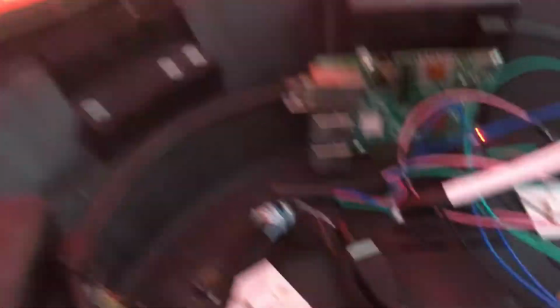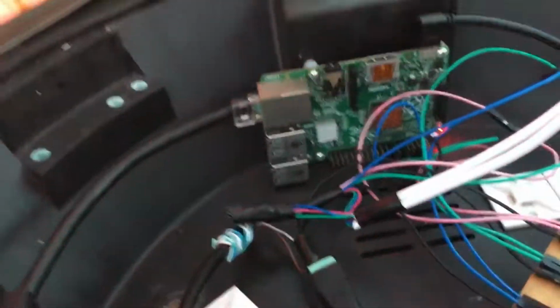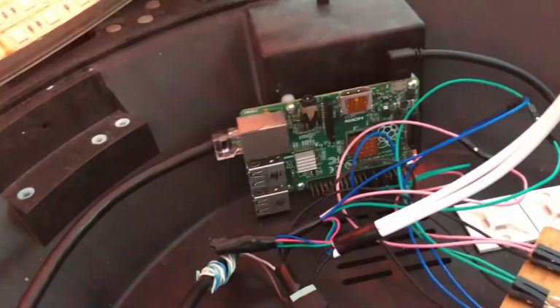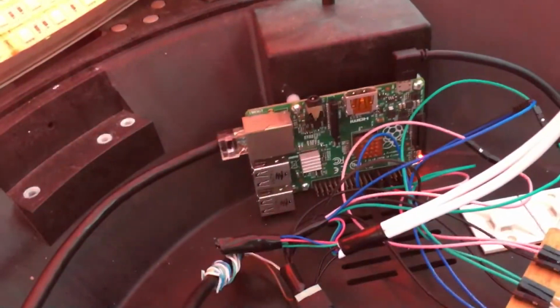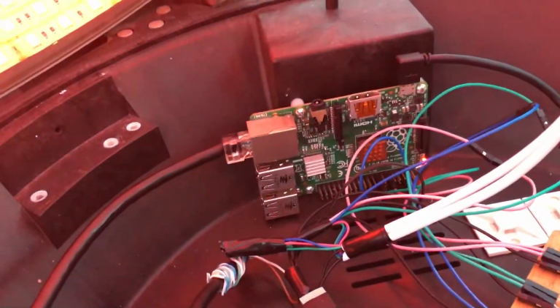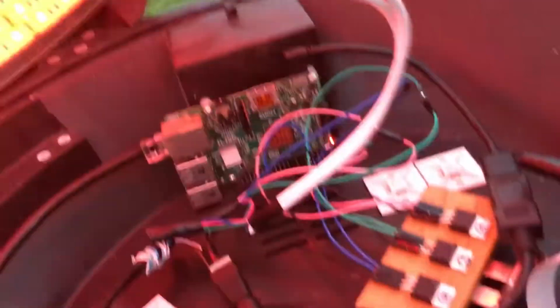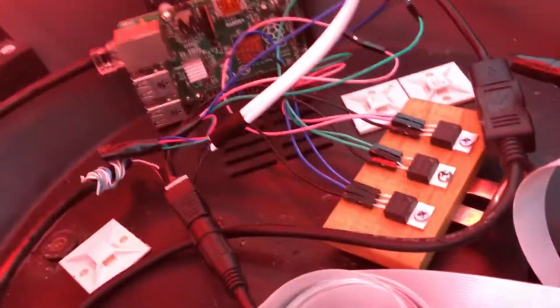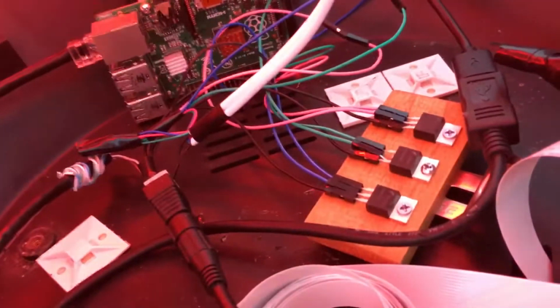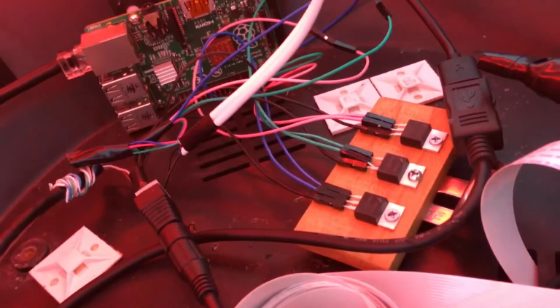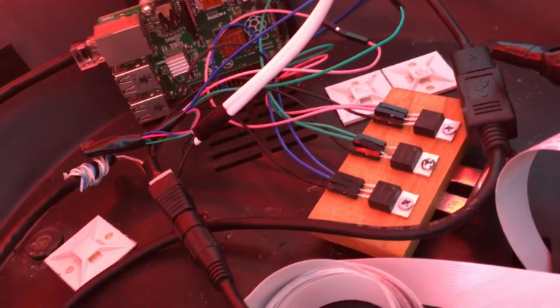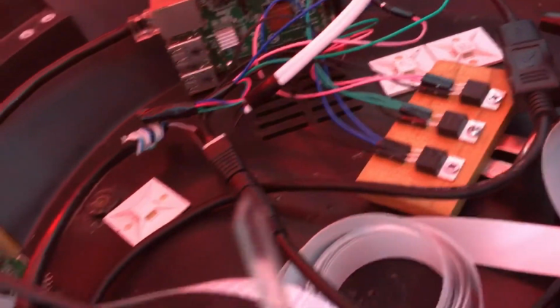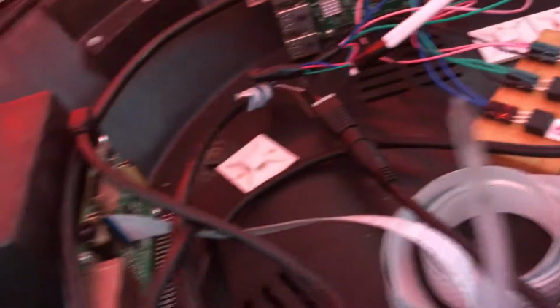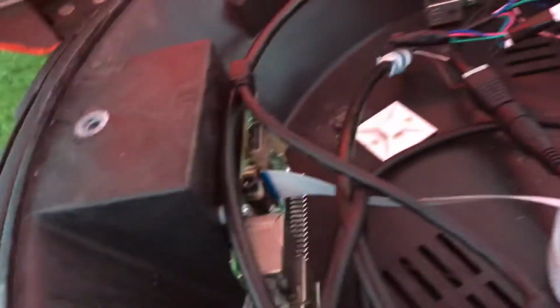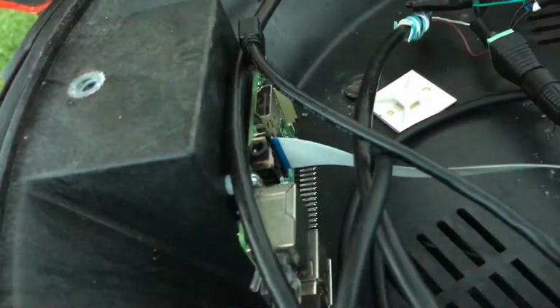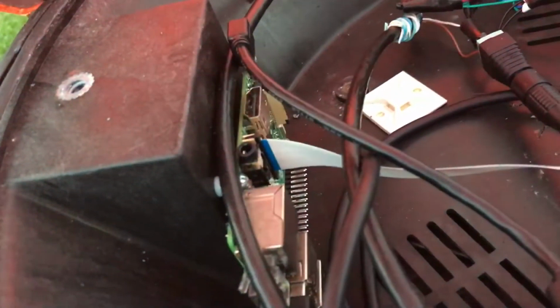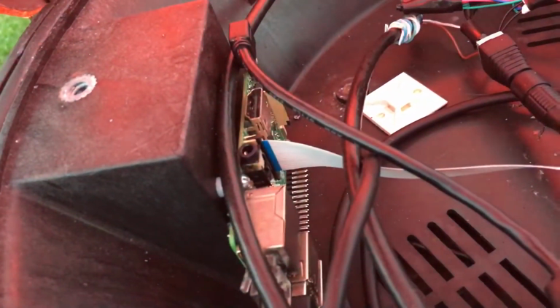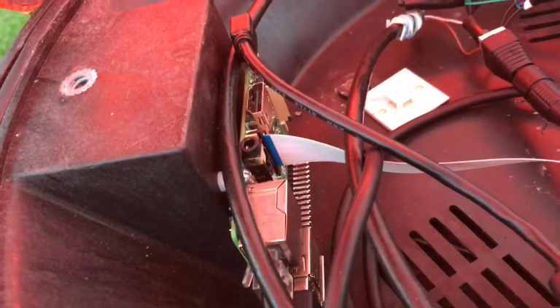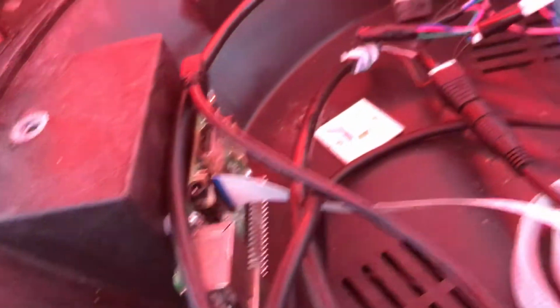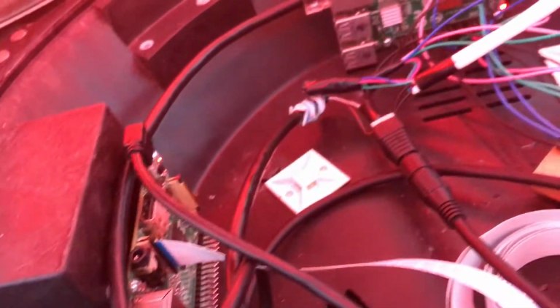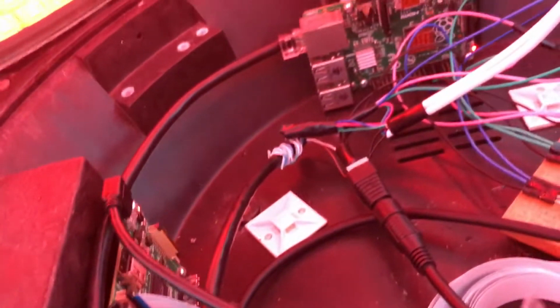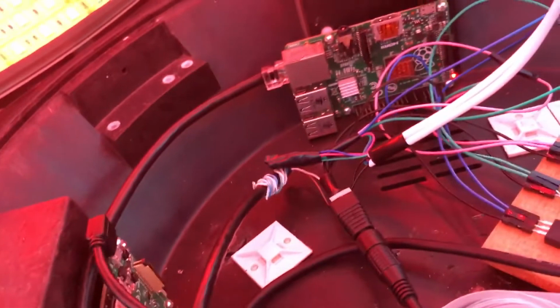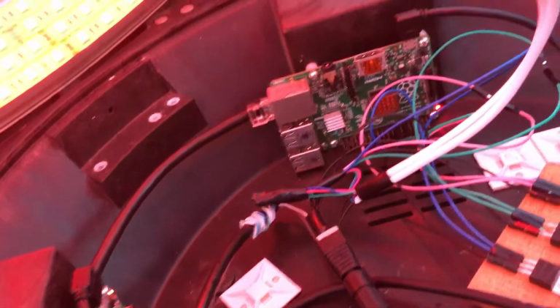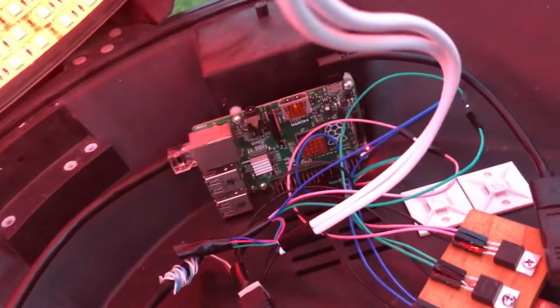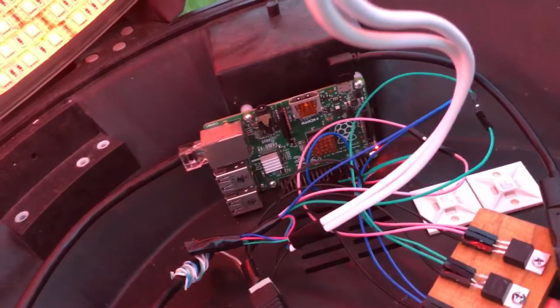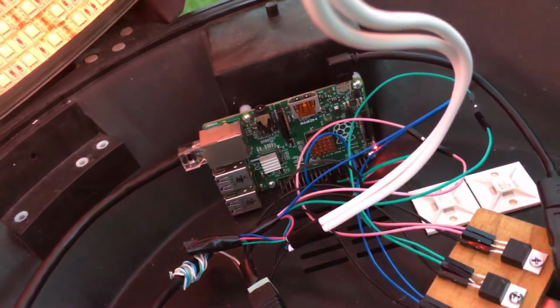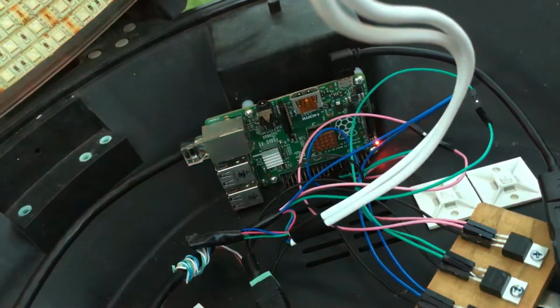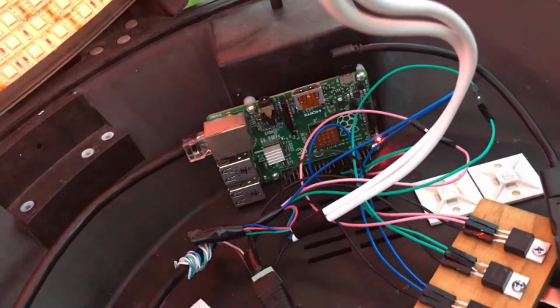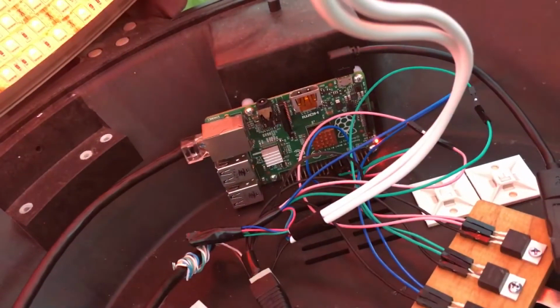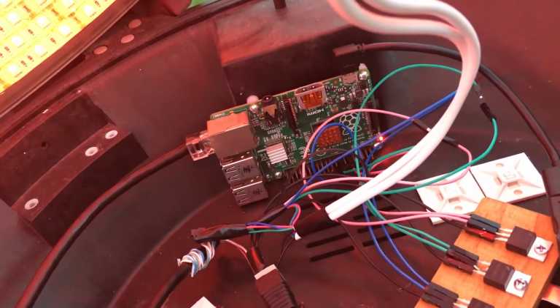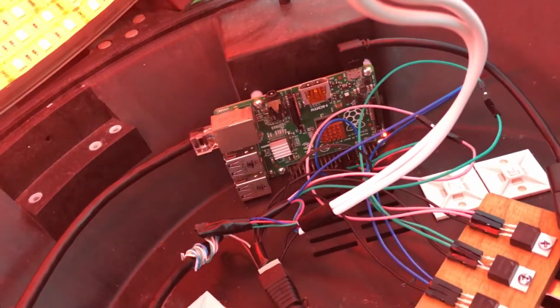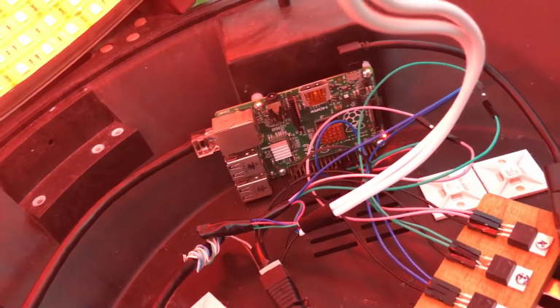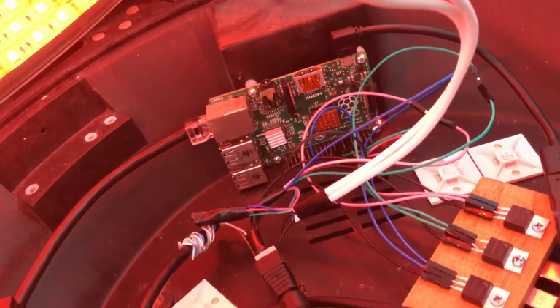Down in there I got a Pi. Over here I got a Pi running two cameras. This Pi is running the script for the LEDs.